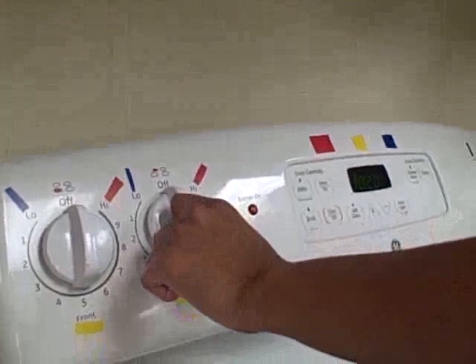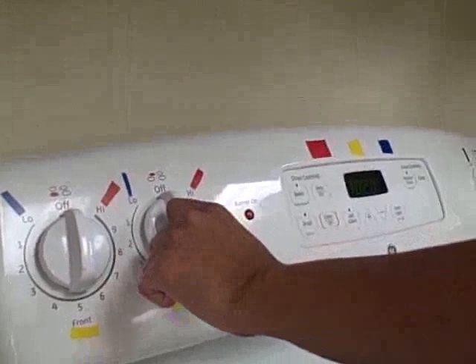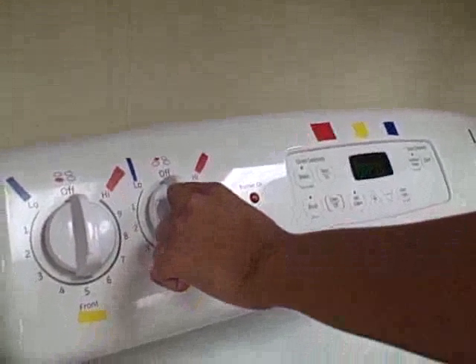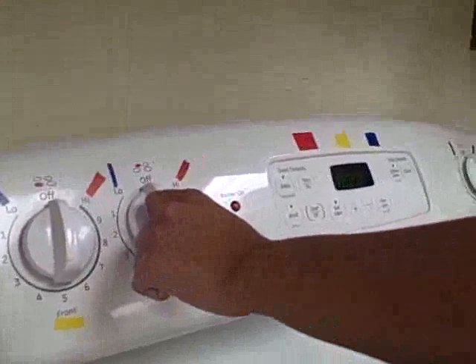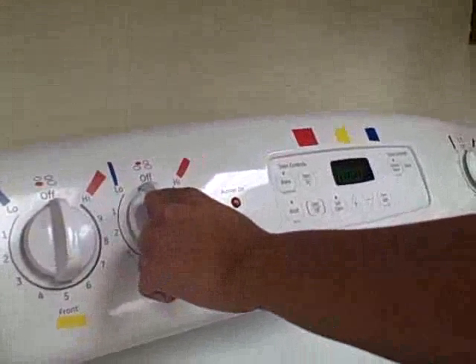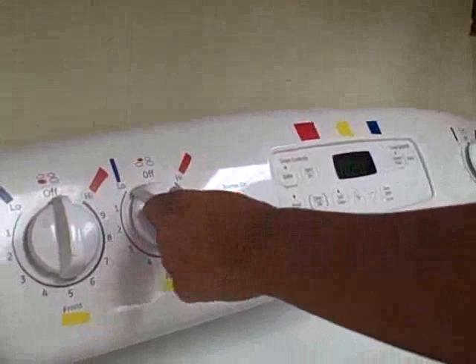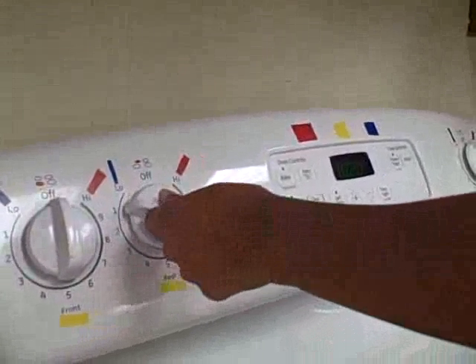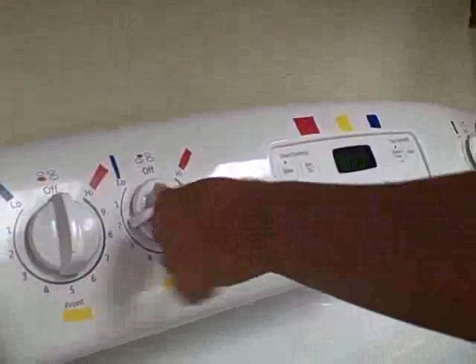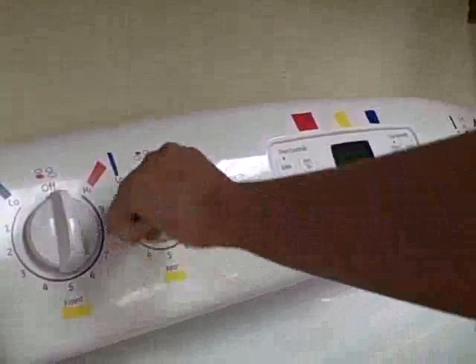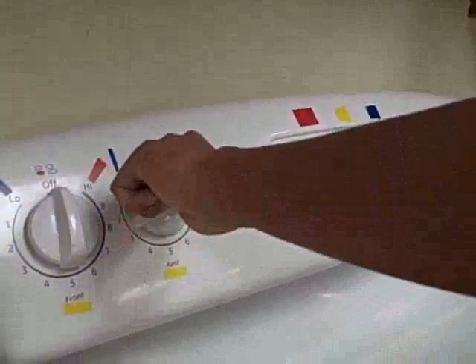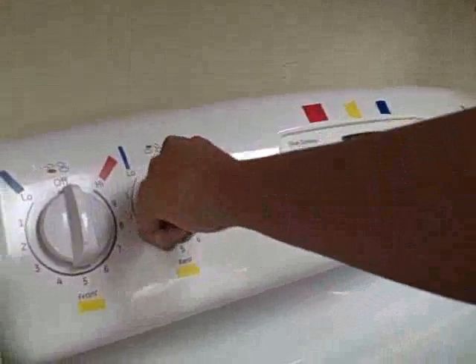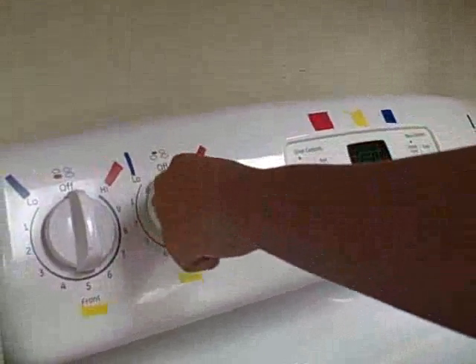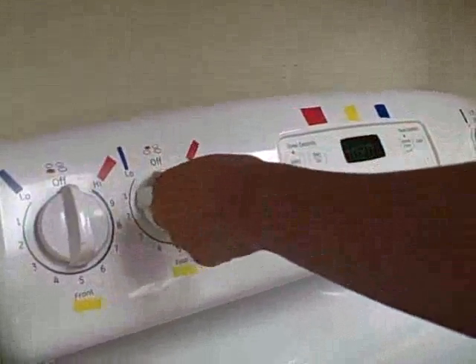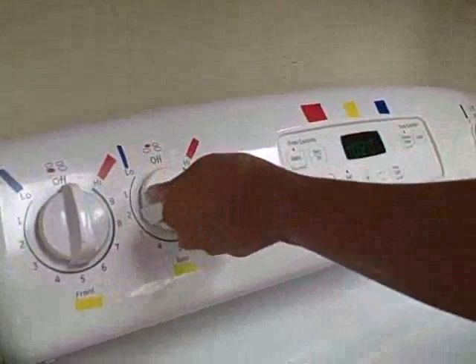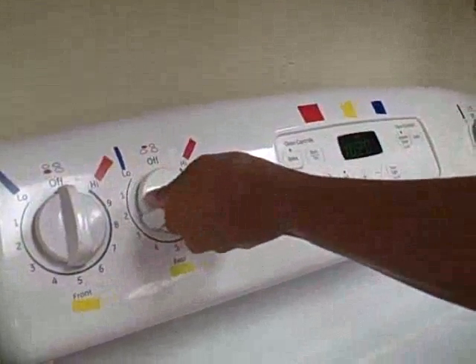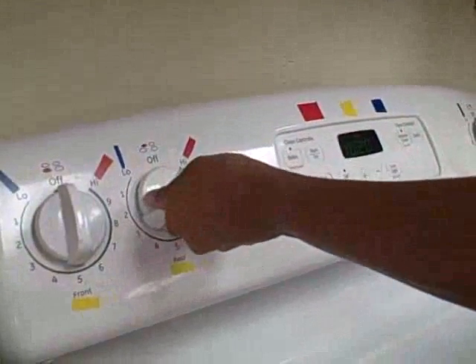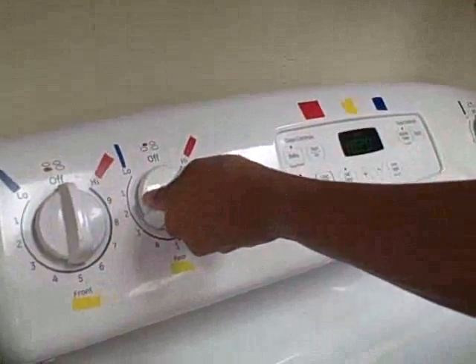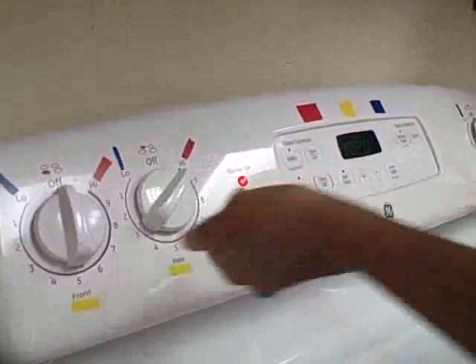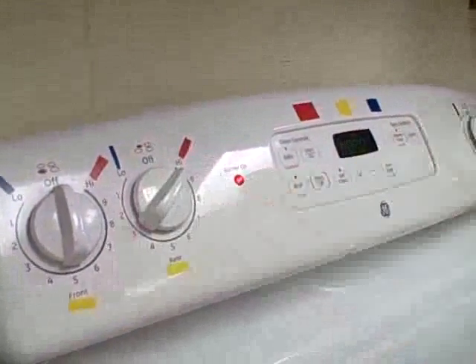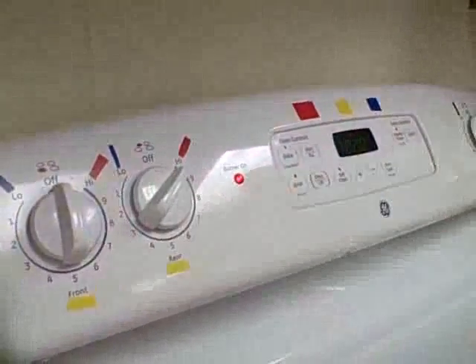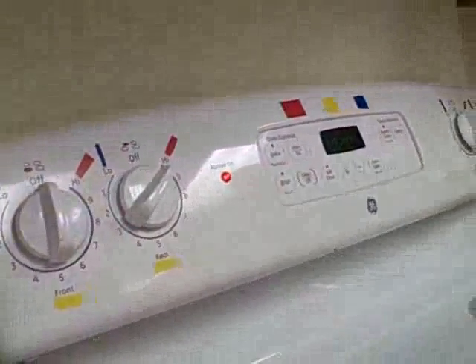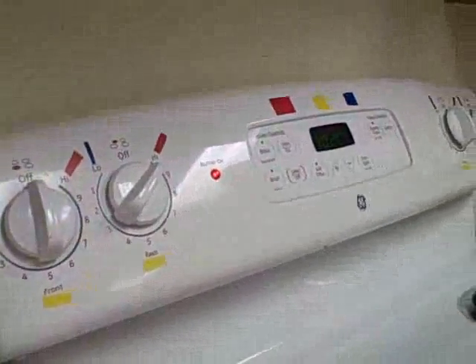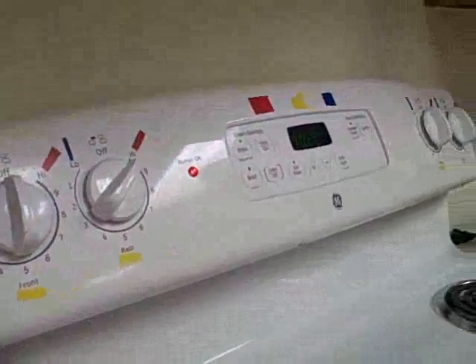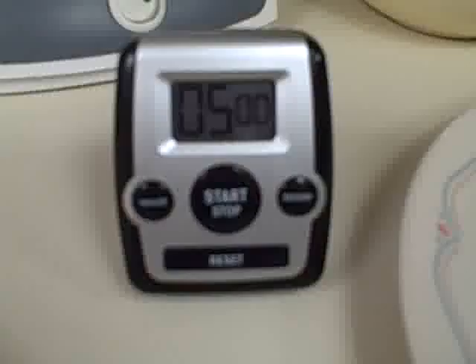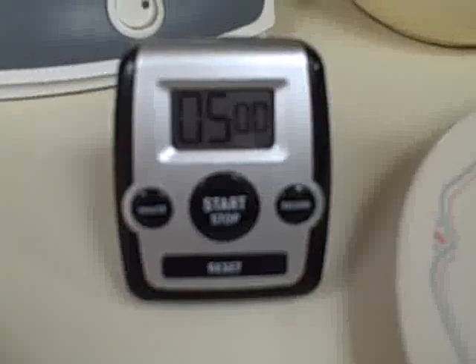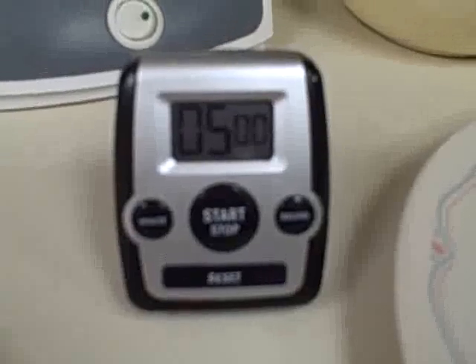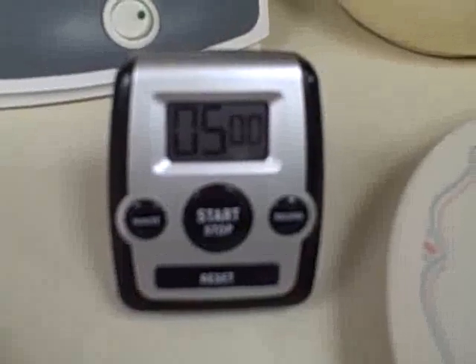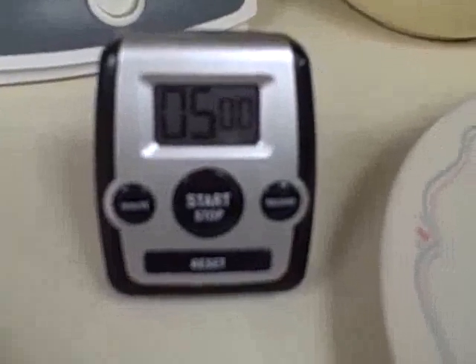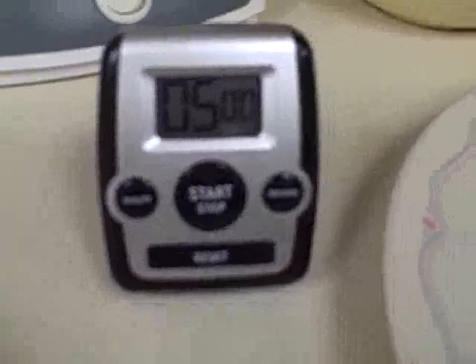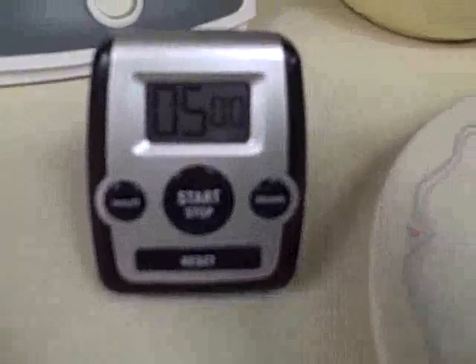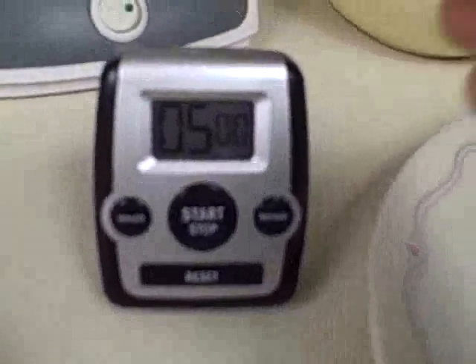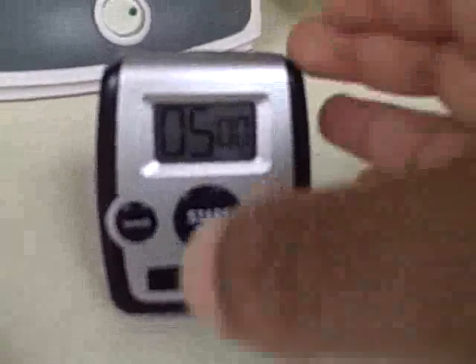Turn the stove to high. Cook the sandwich on the griddle. Set timer for five minutes.